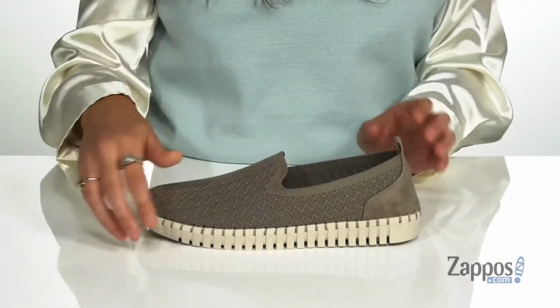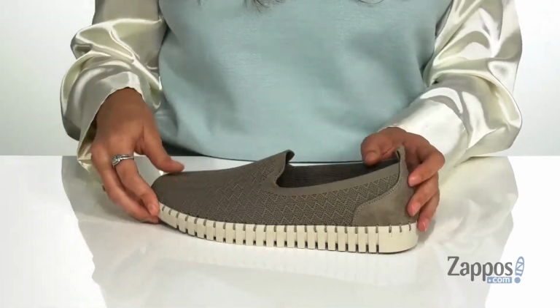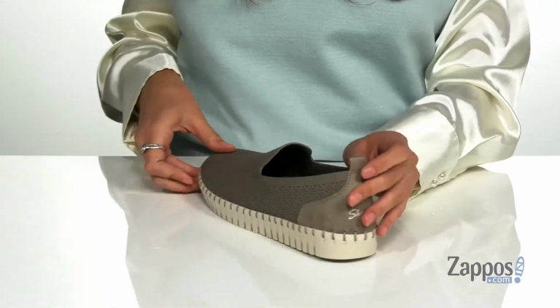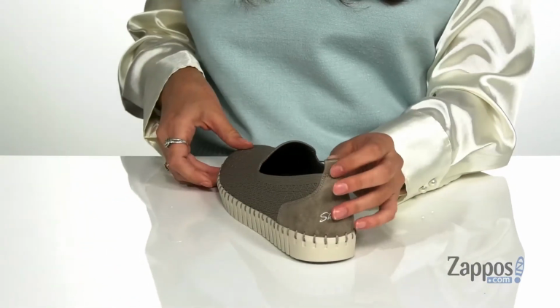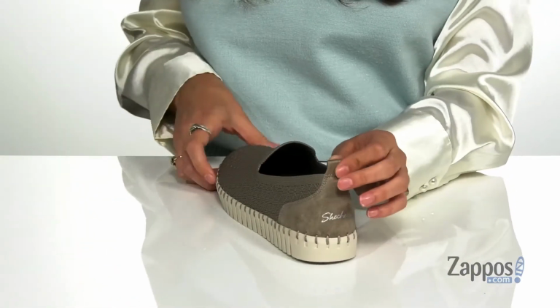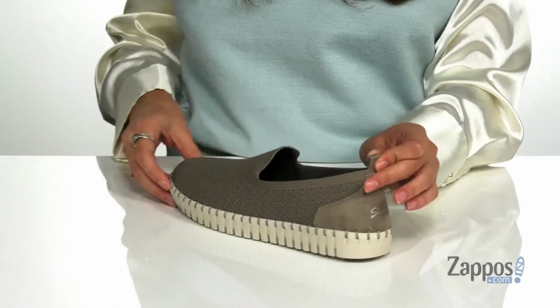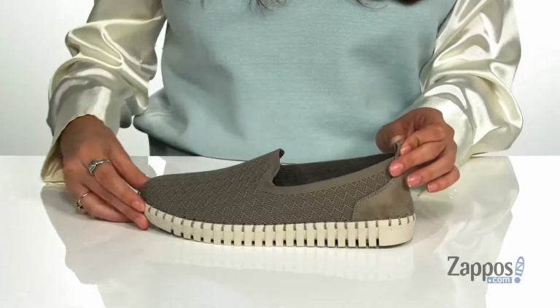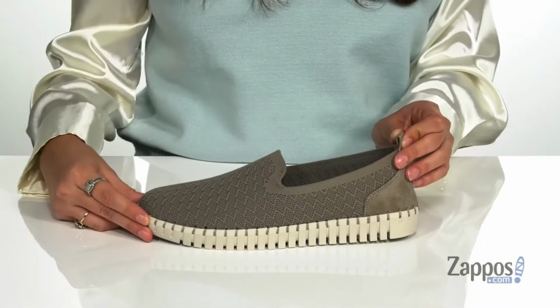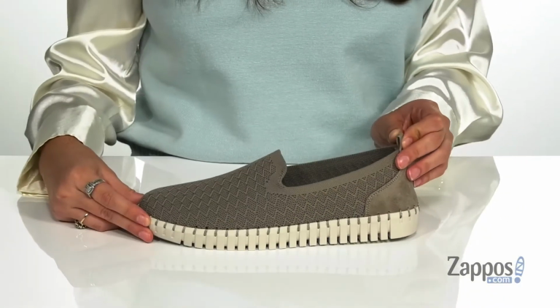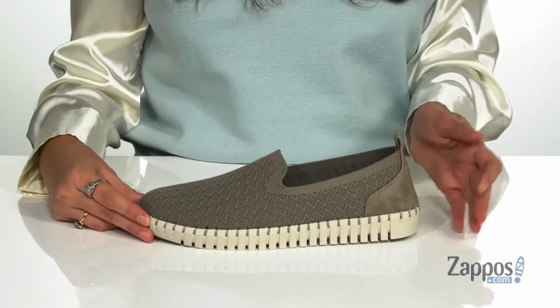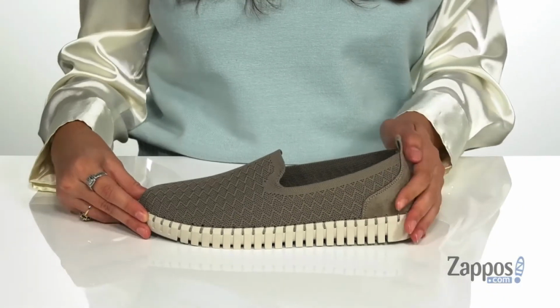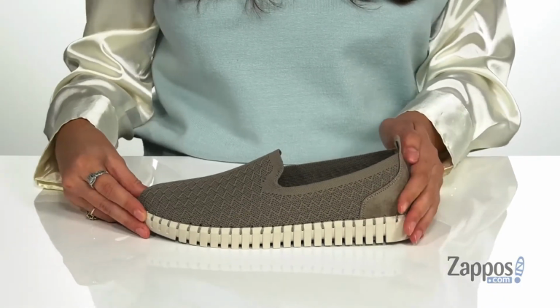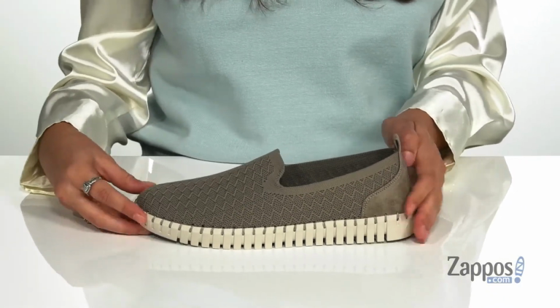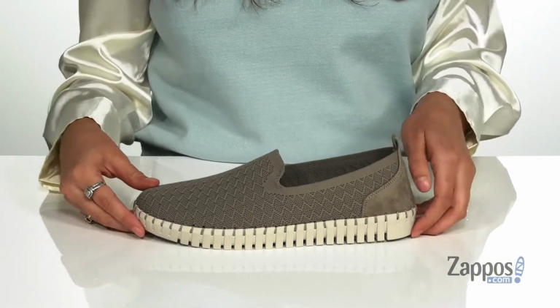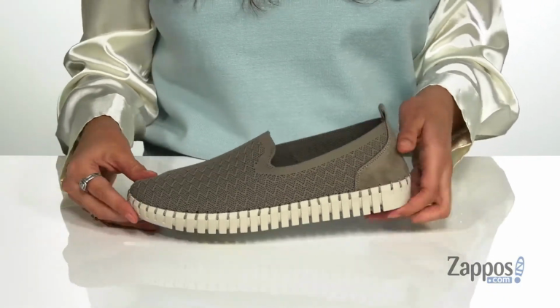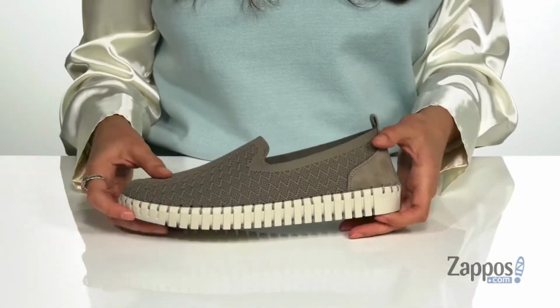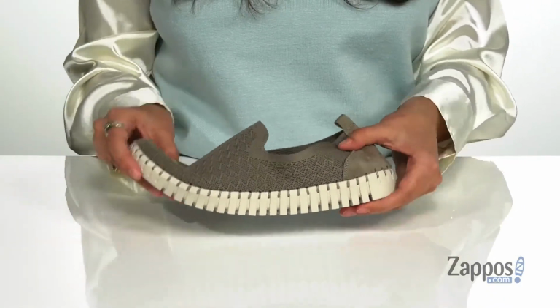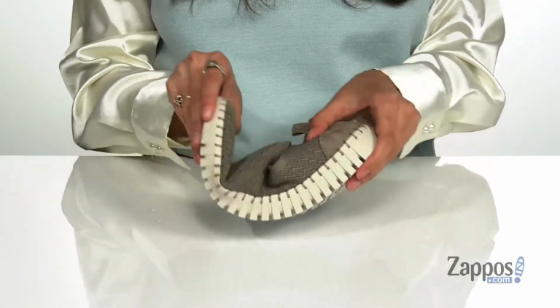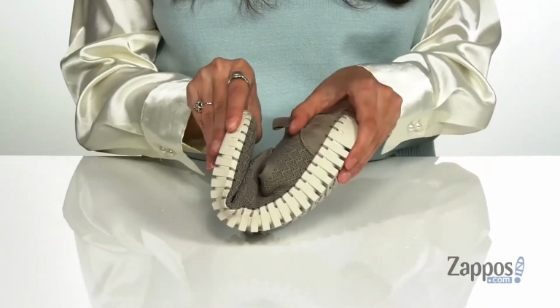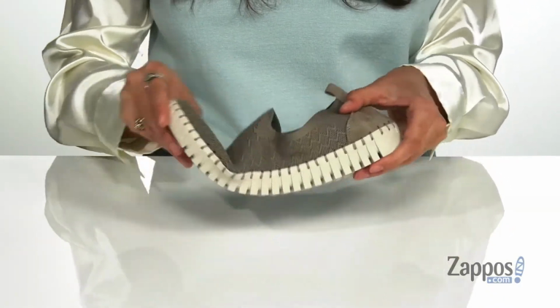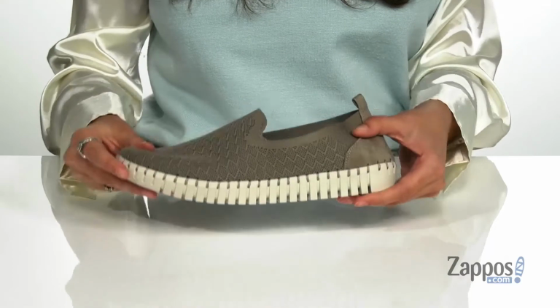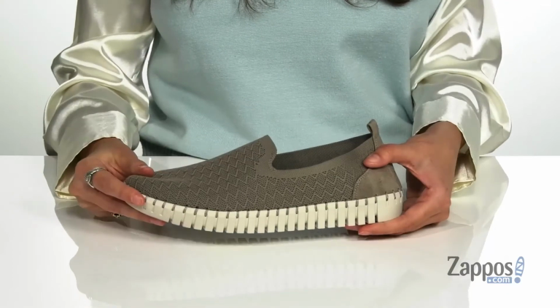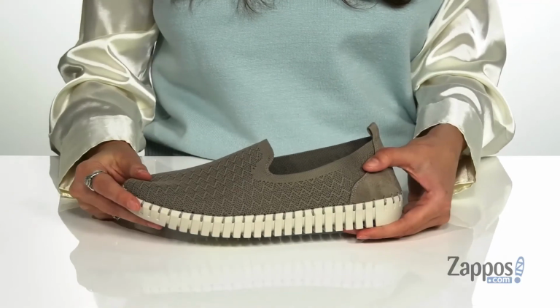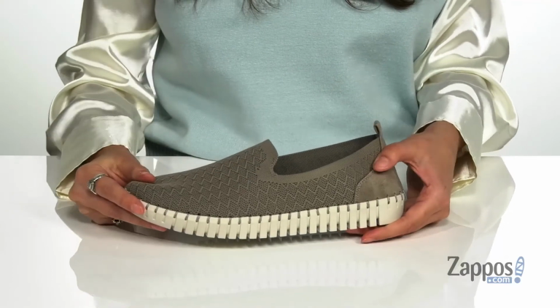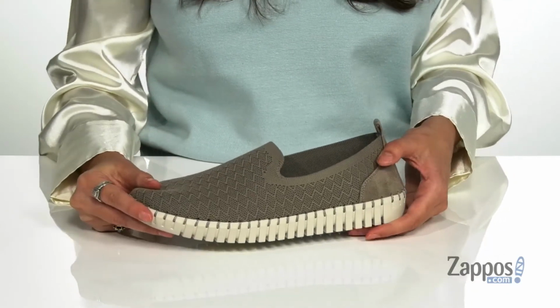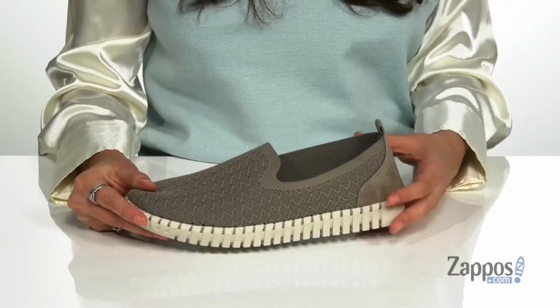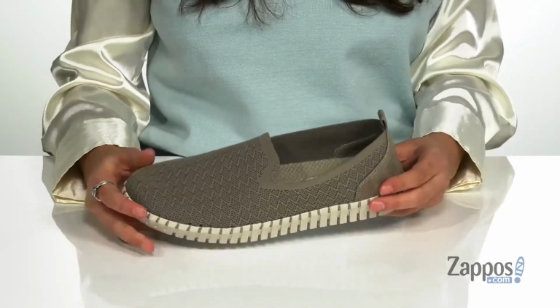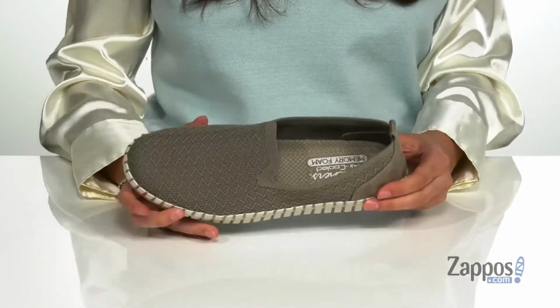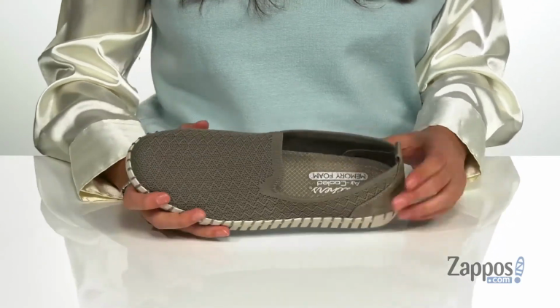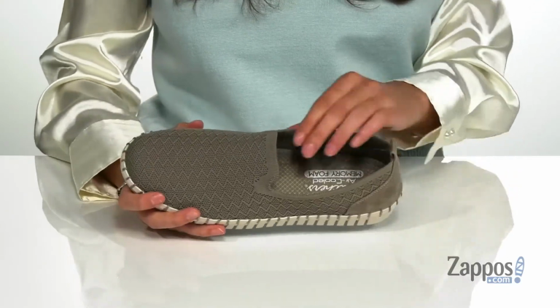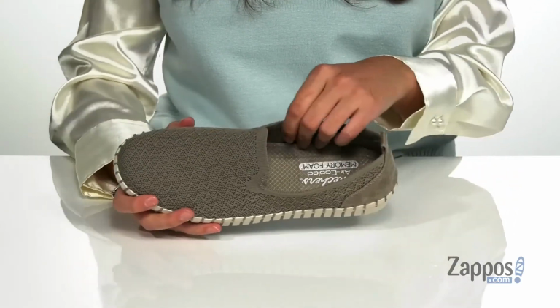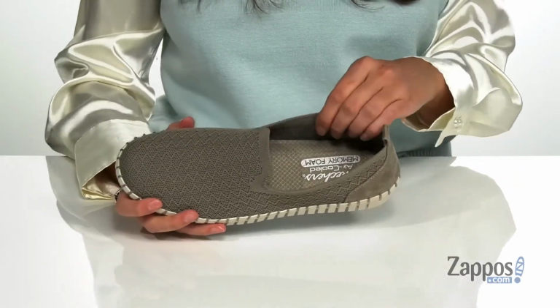There's a back pull tab to allow you to easily slide these off and on your feet. These shoes are very flexible, so you're going to have a lot of movement when you wear them. Inside is a breathable synthetic lining.